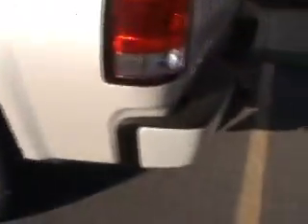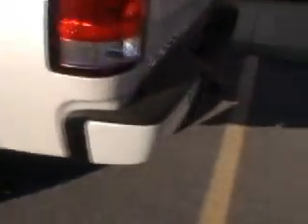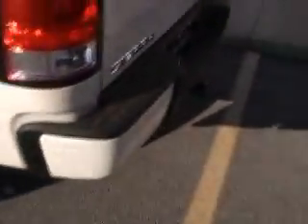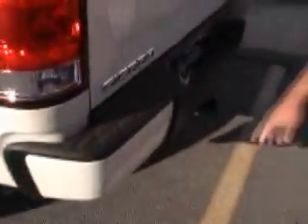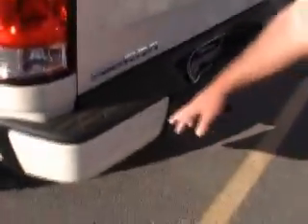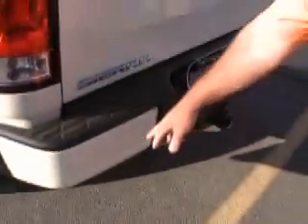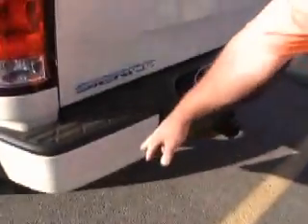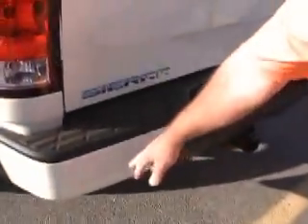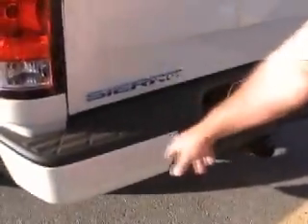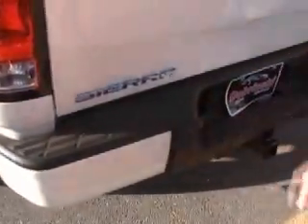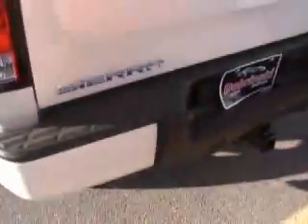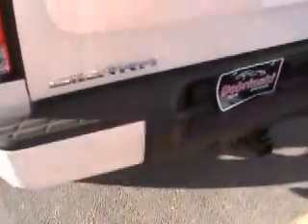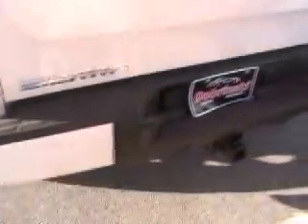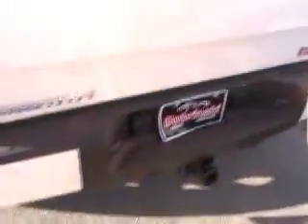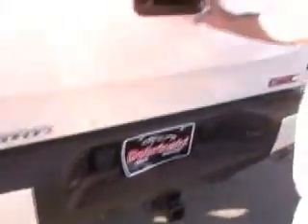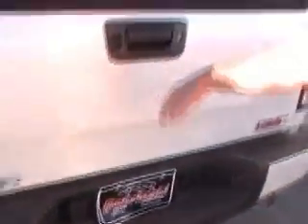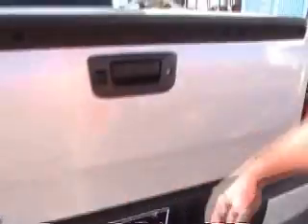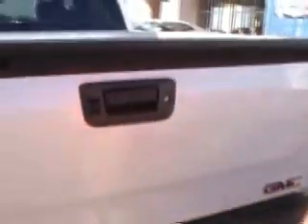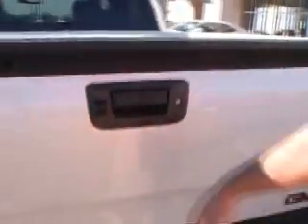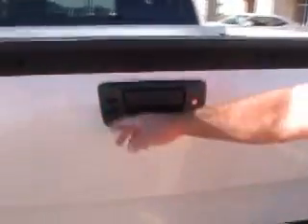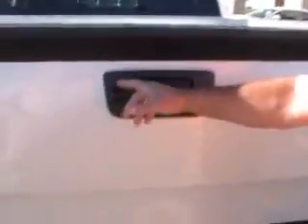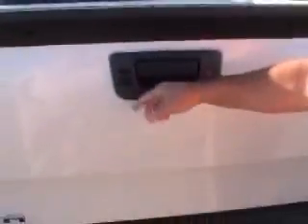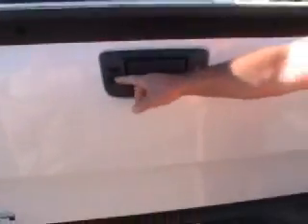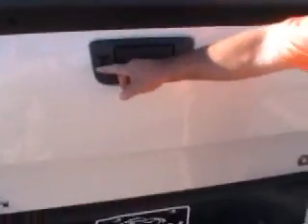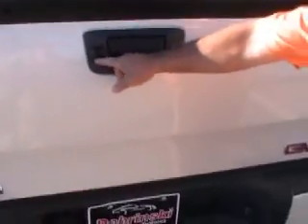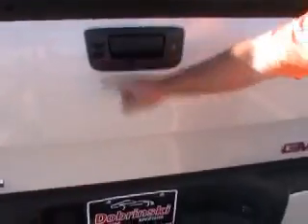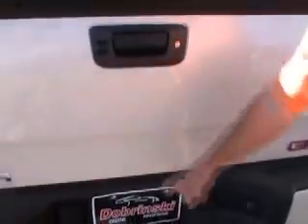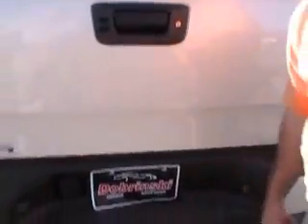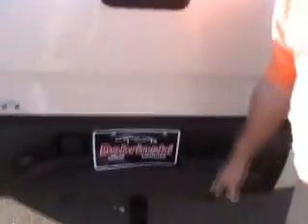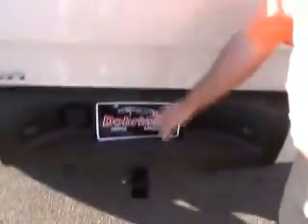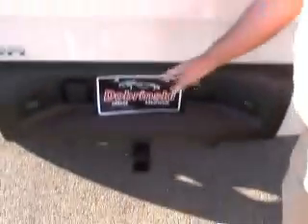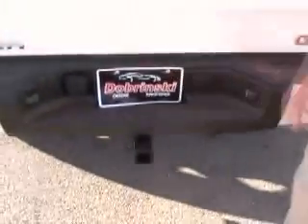It's equipped with your rear park assist, lock and tailgate, rear camera, and towing package.